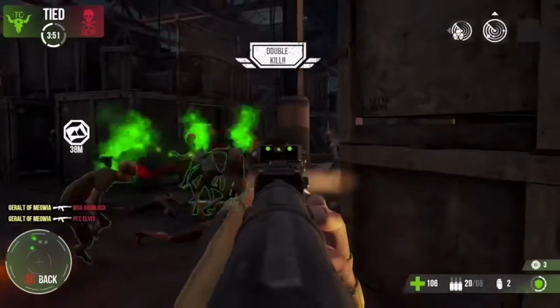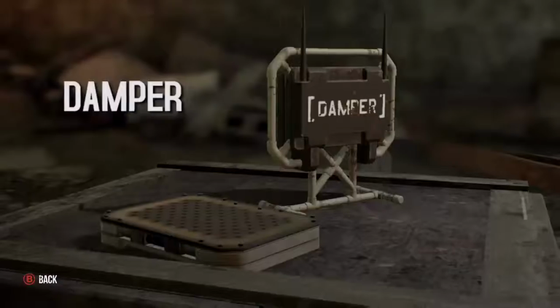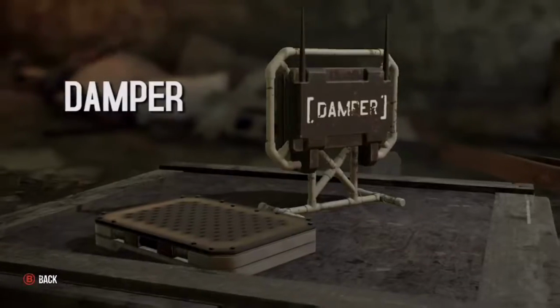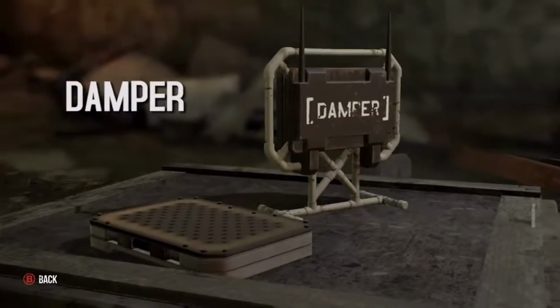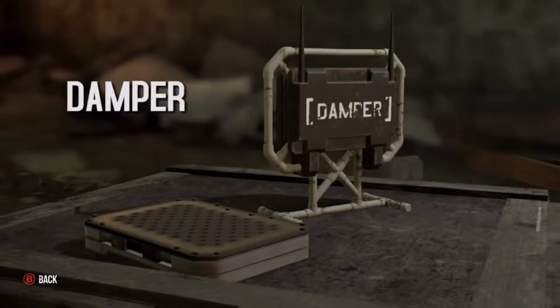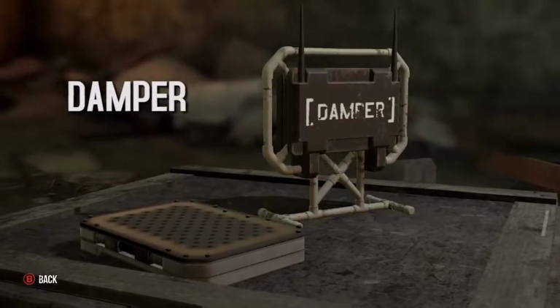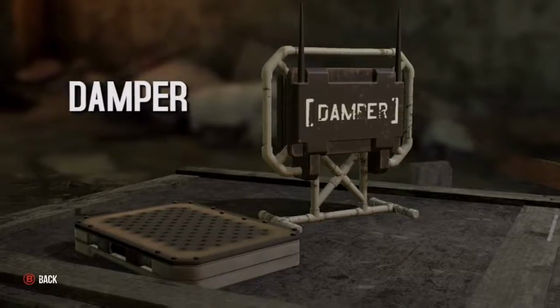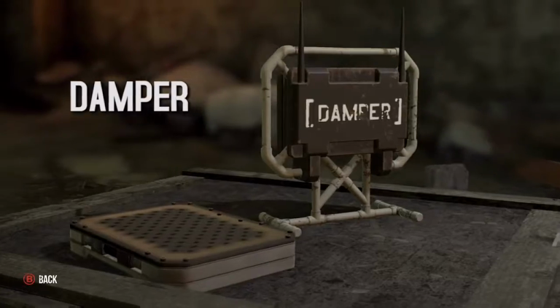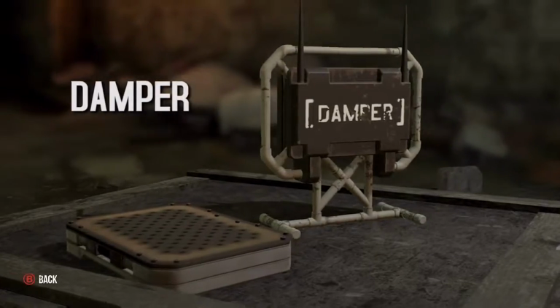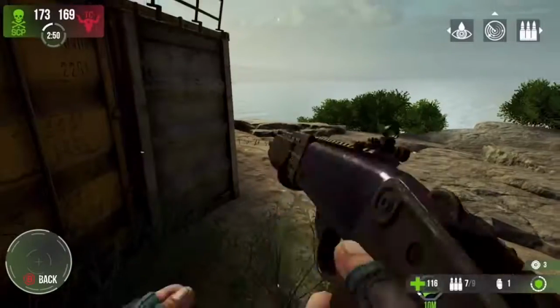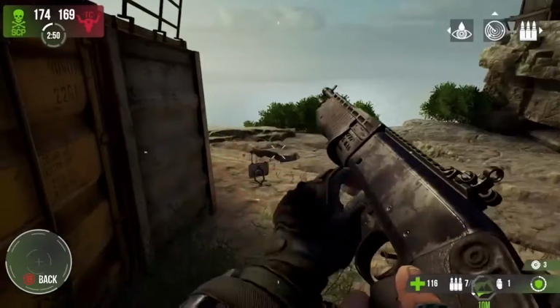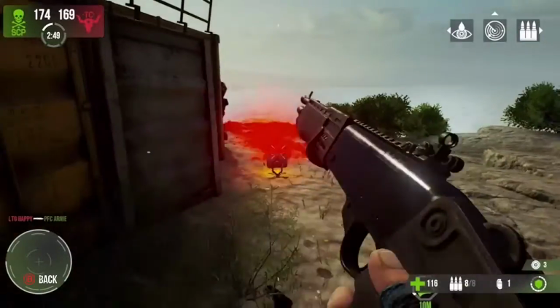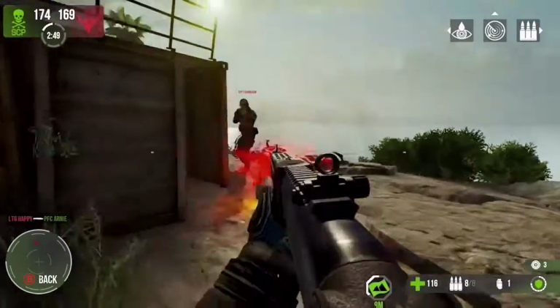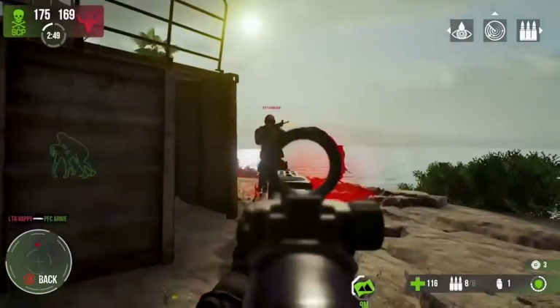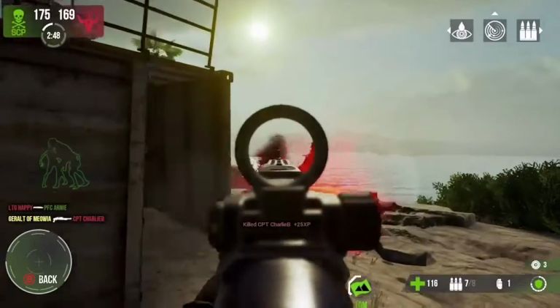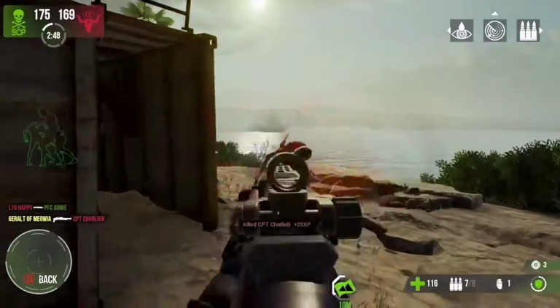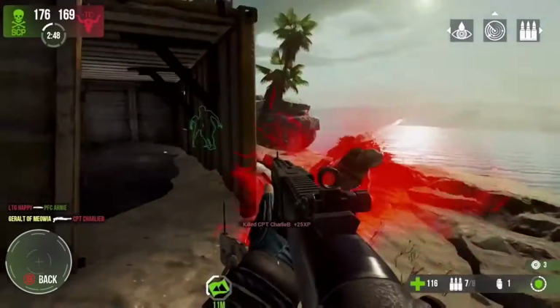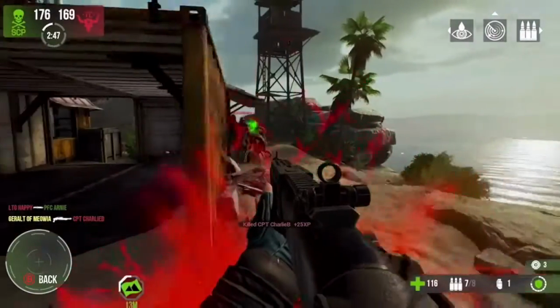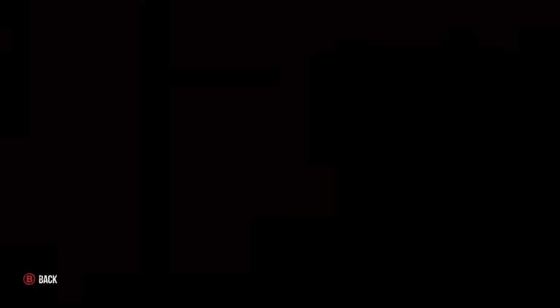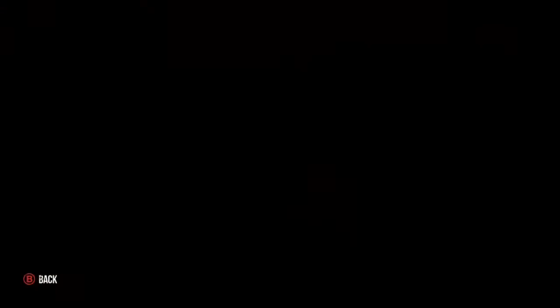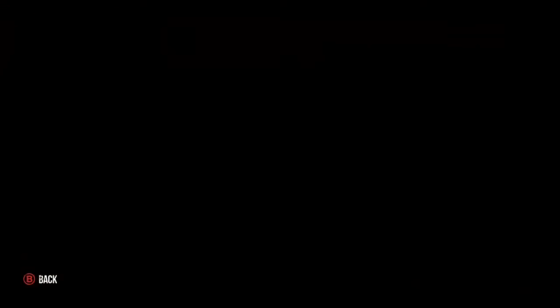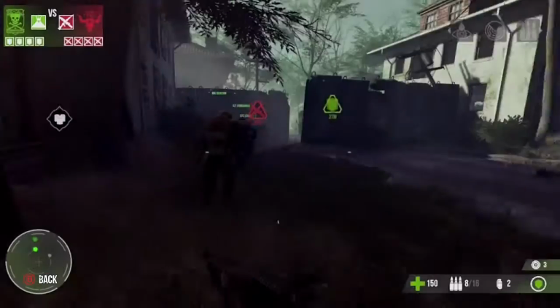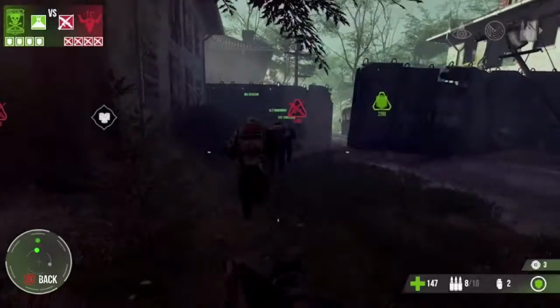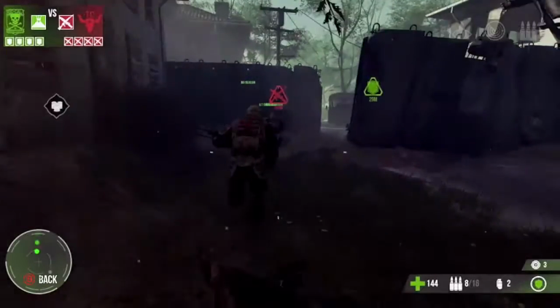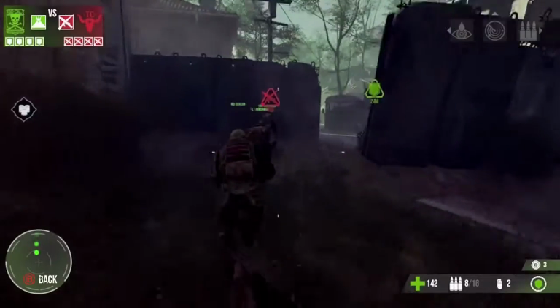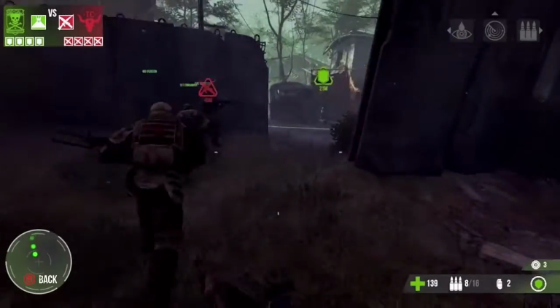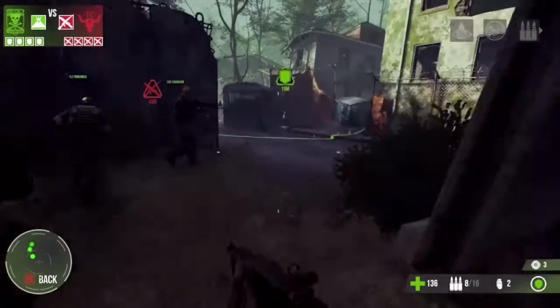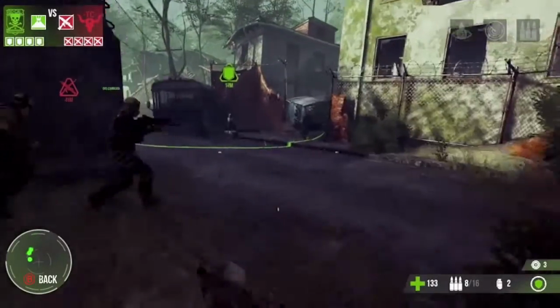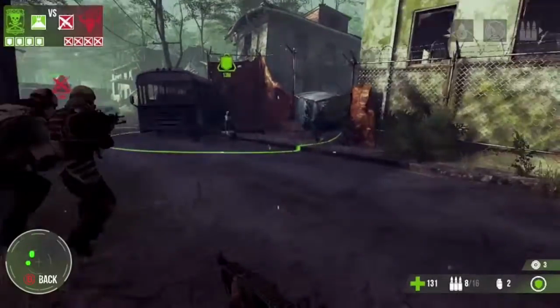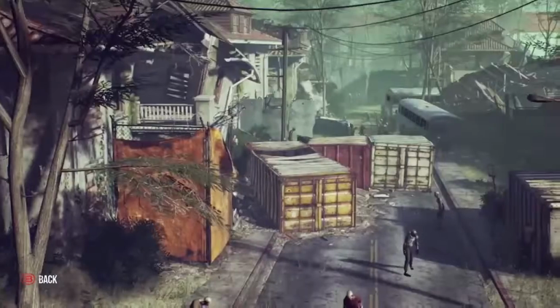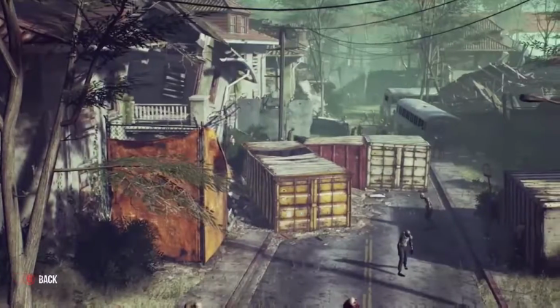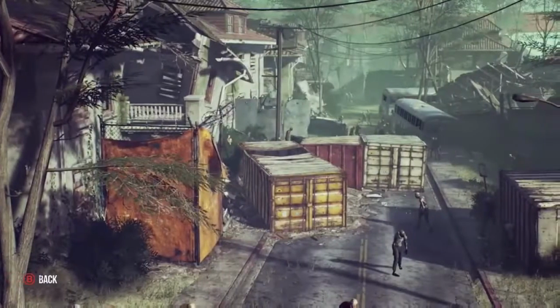The Damper is a Claymore-like mine that, when placed, will send out a stunning field of electricity towards enemies. Ammo is limited, but the Zeds are plentiful, so put those smelly bastards to work.